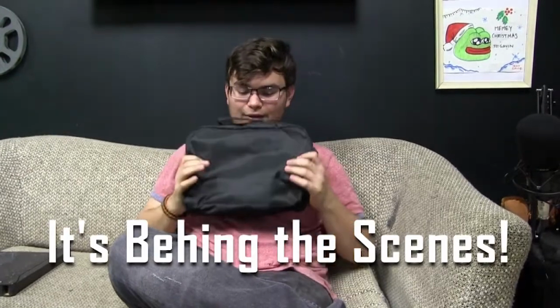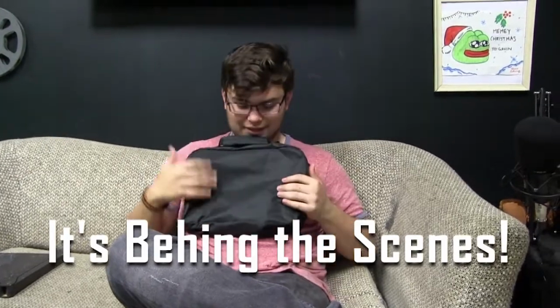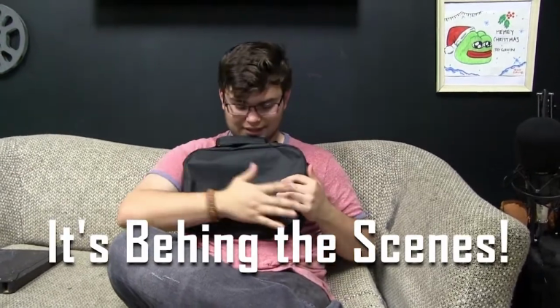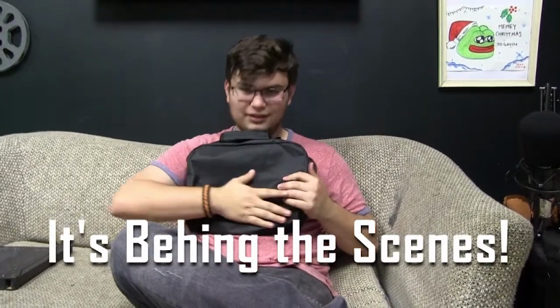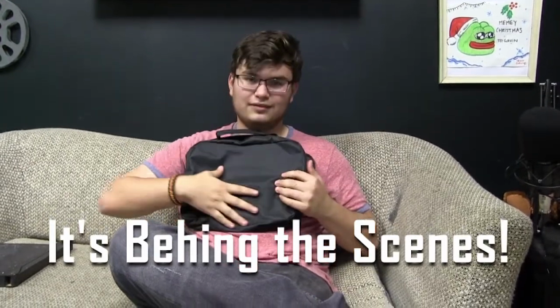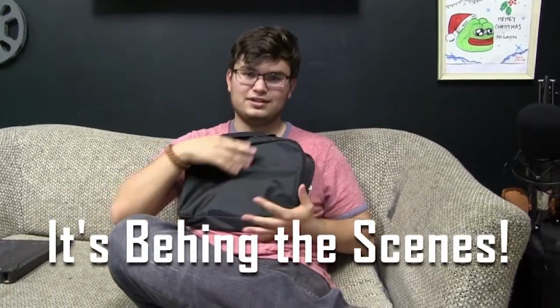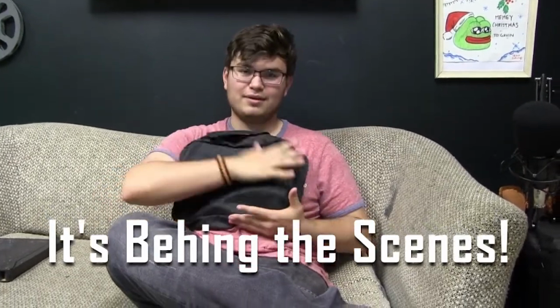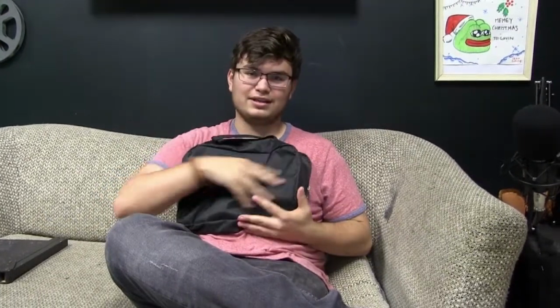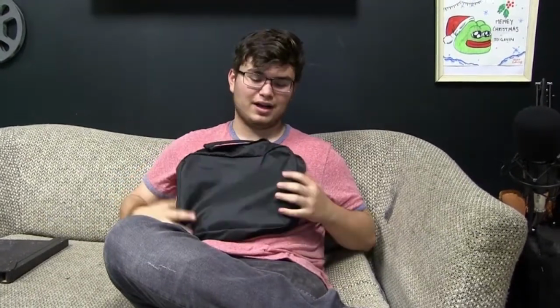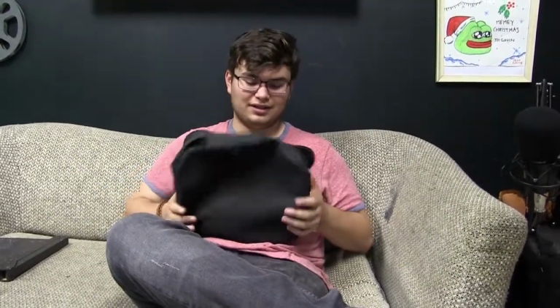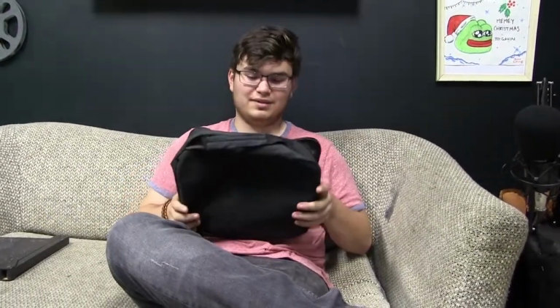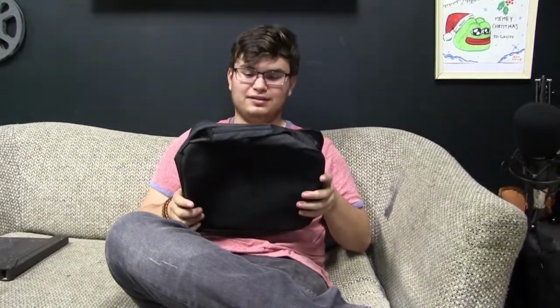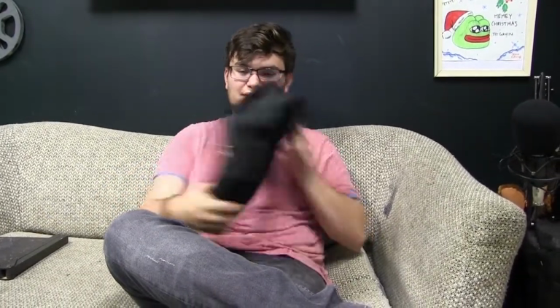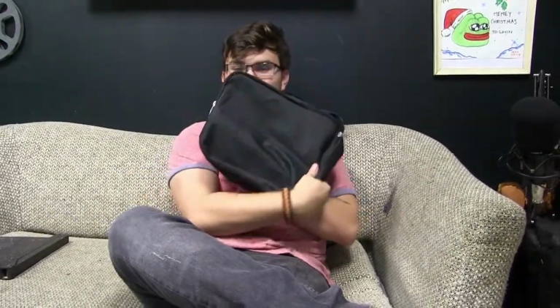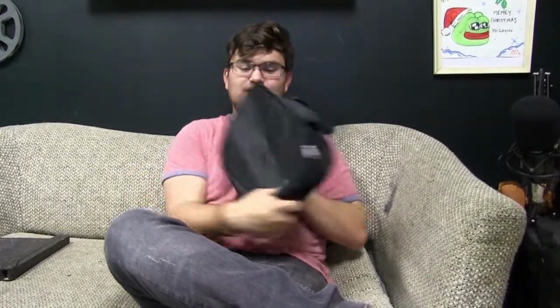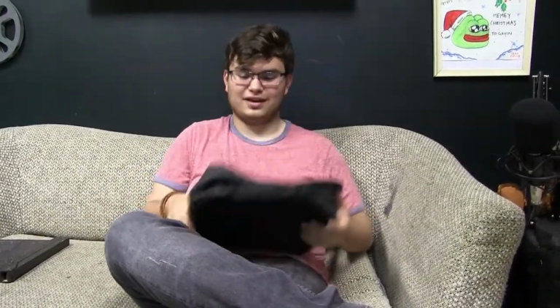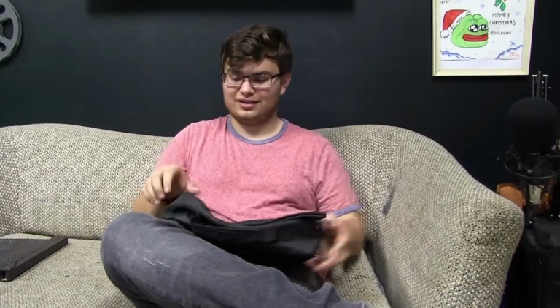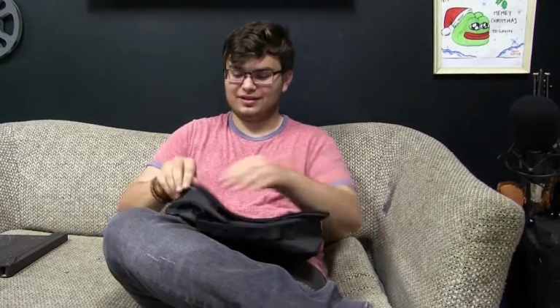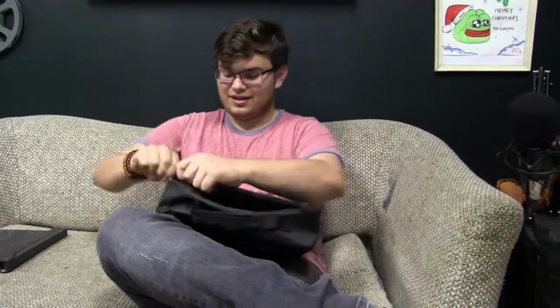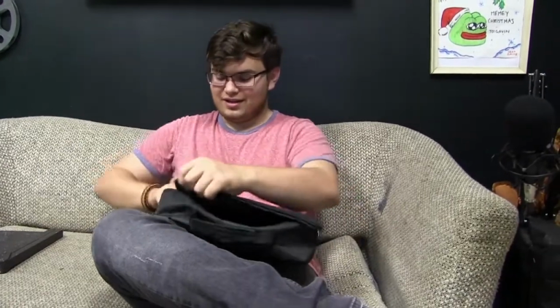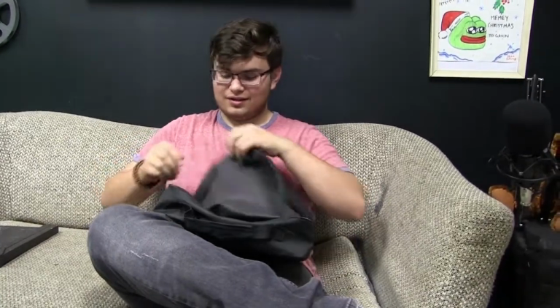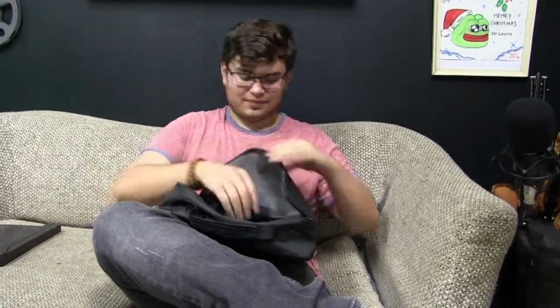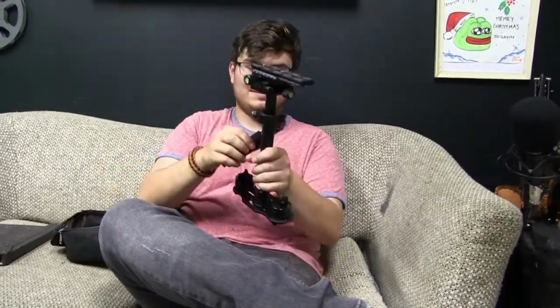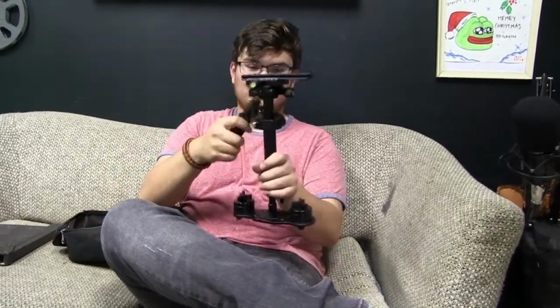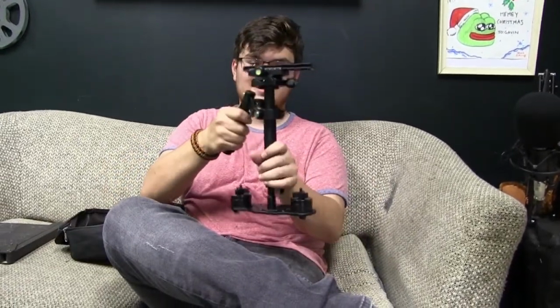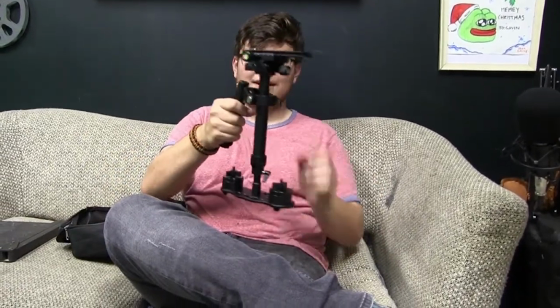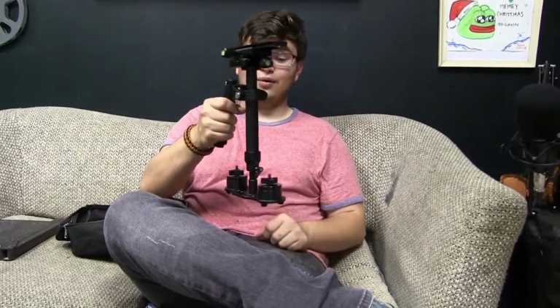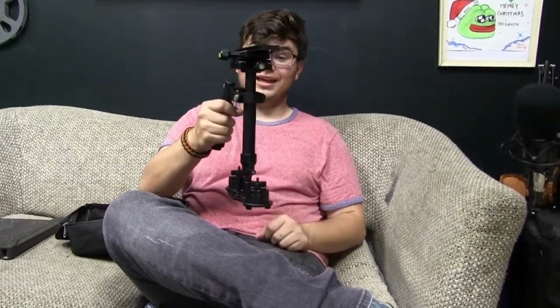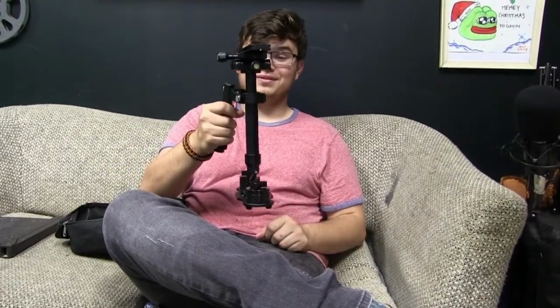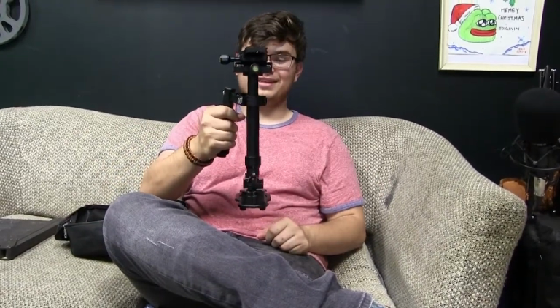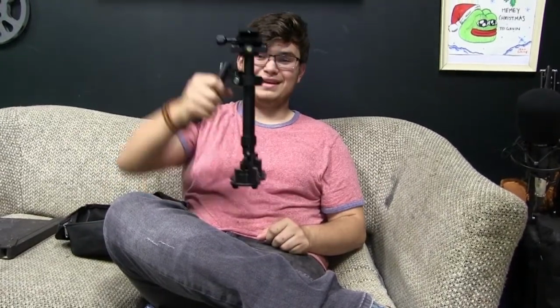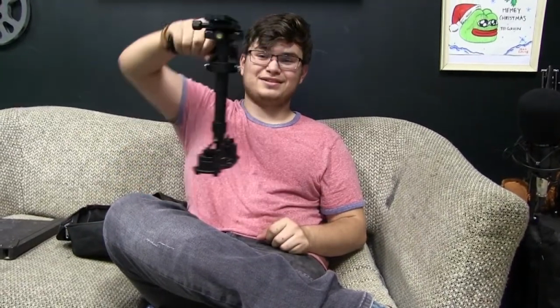We got this thing. First demo, unboxing — unzipping this thing, which I've kind of already done. So this, my friends — that's beautiful. It's a stabilizer.